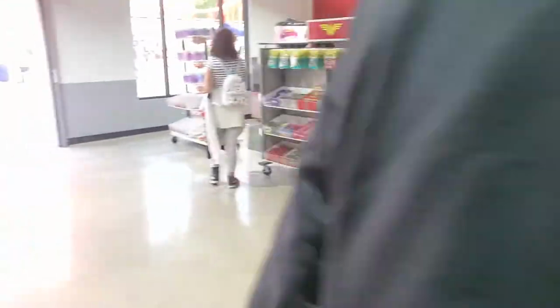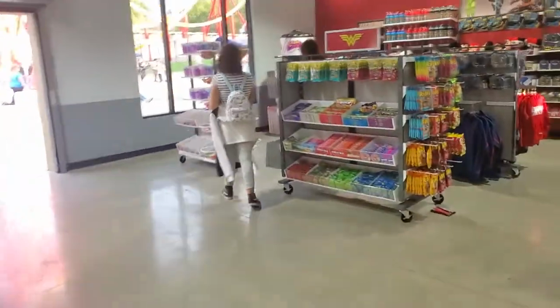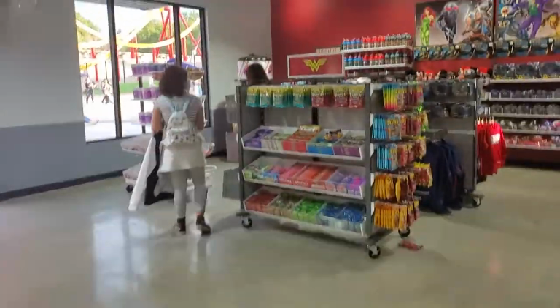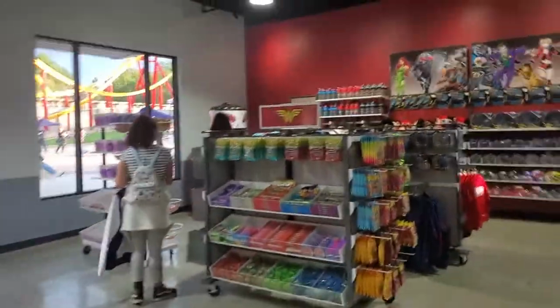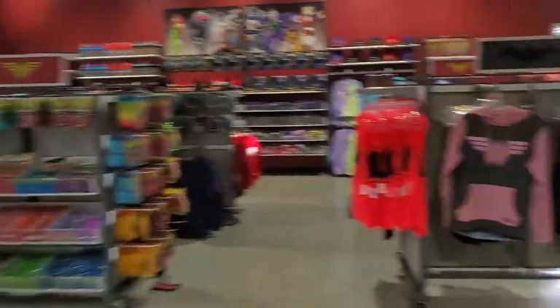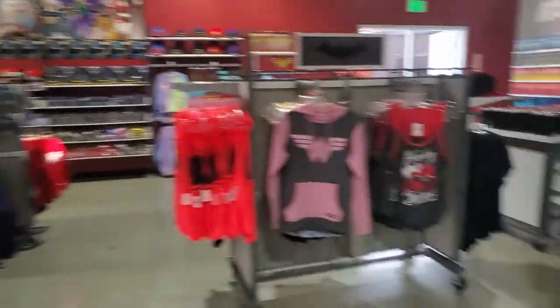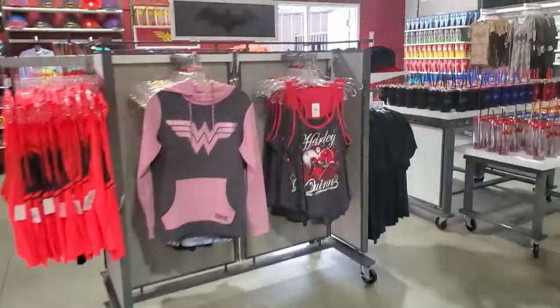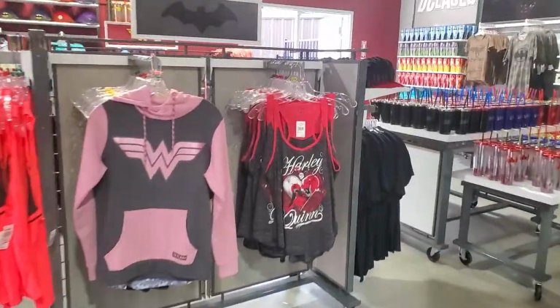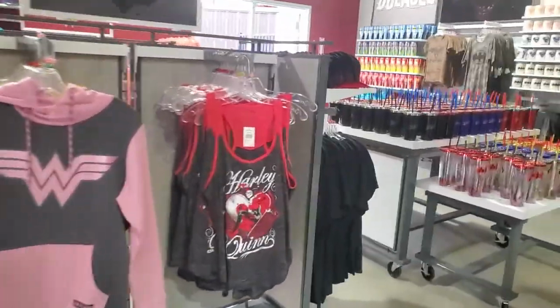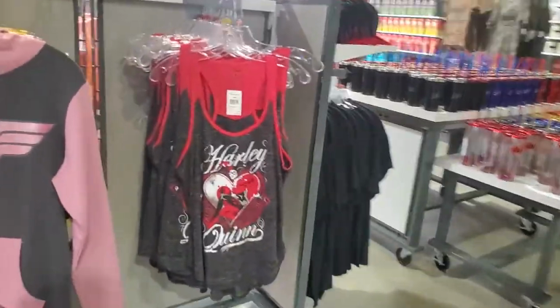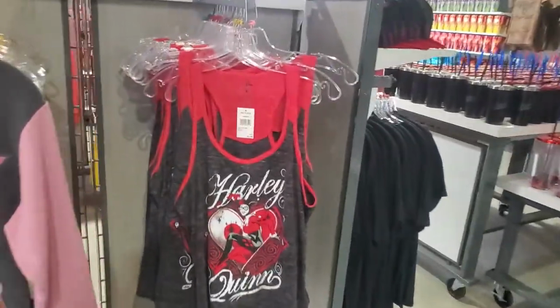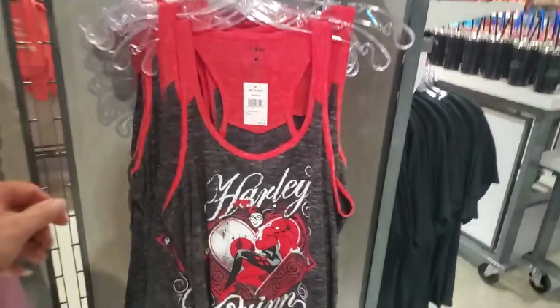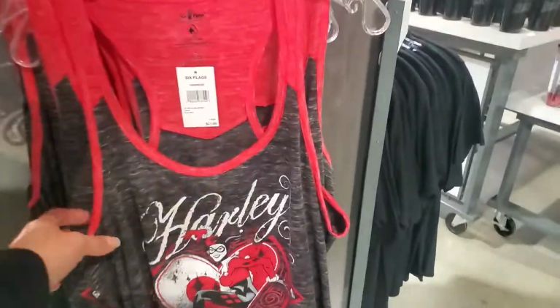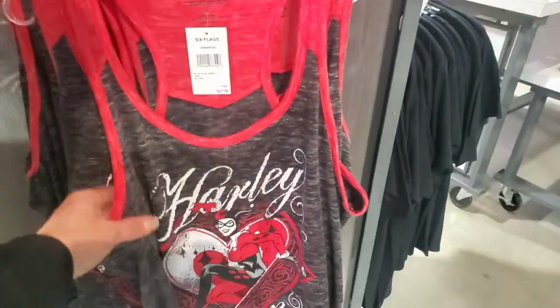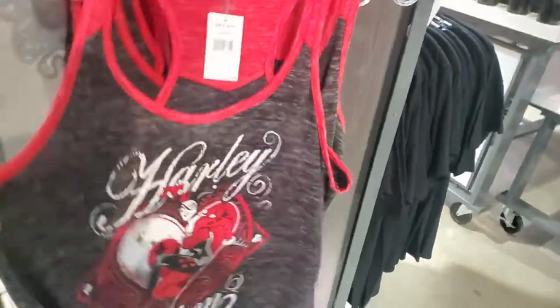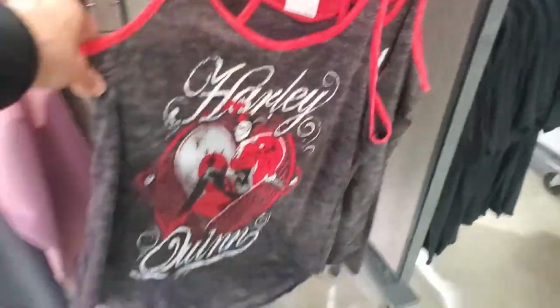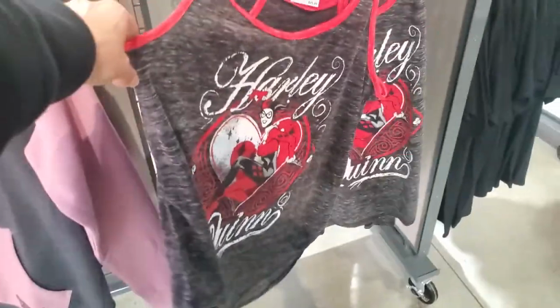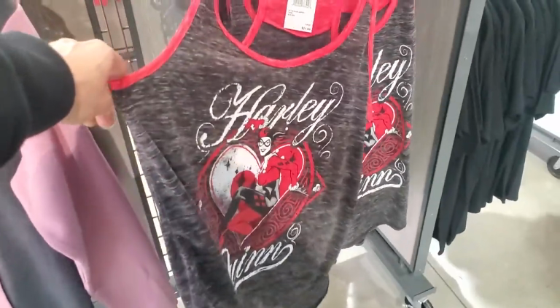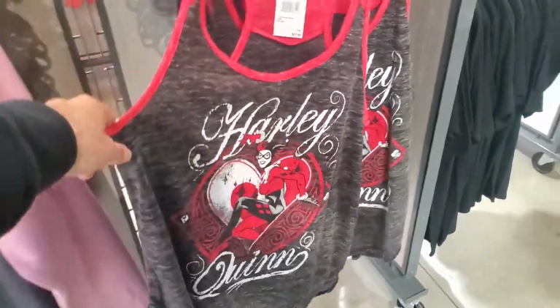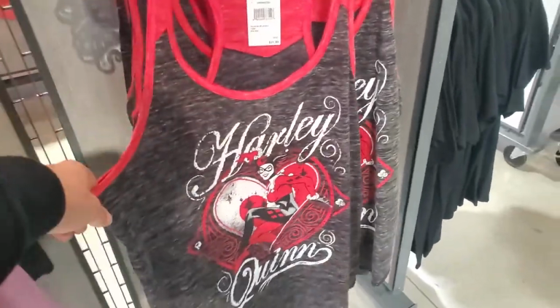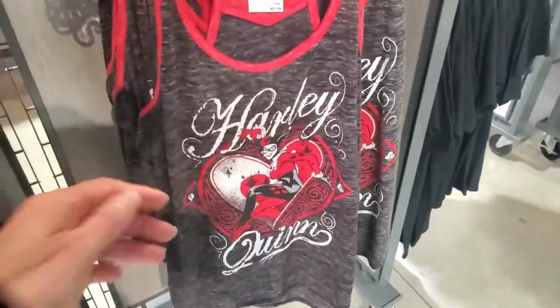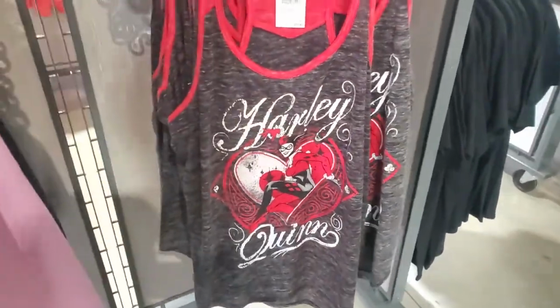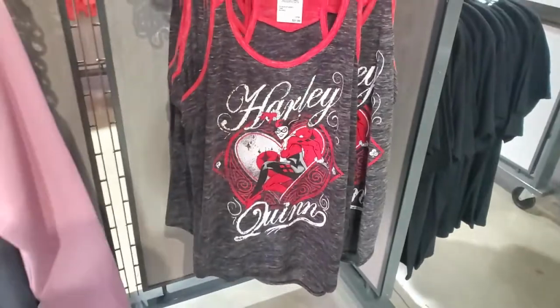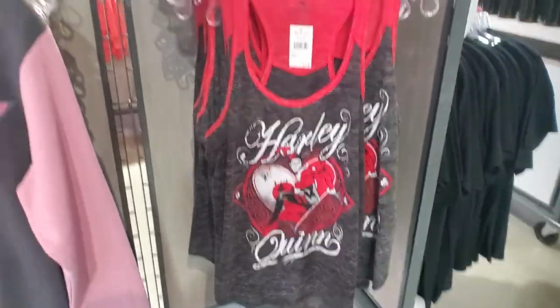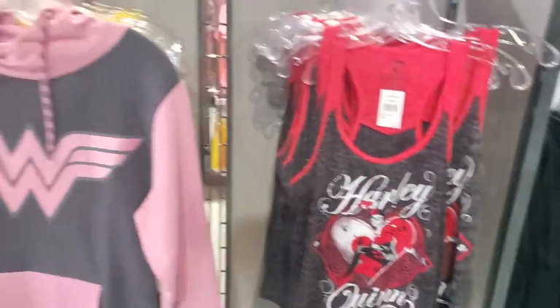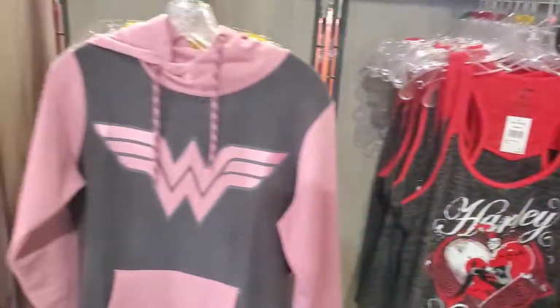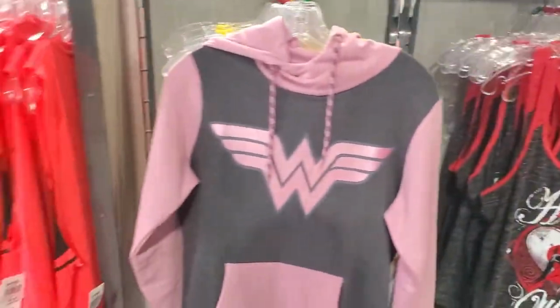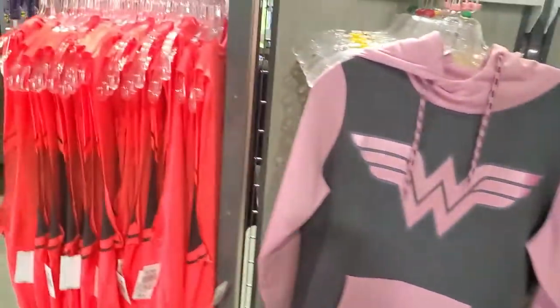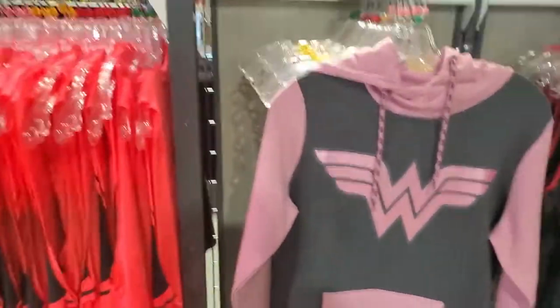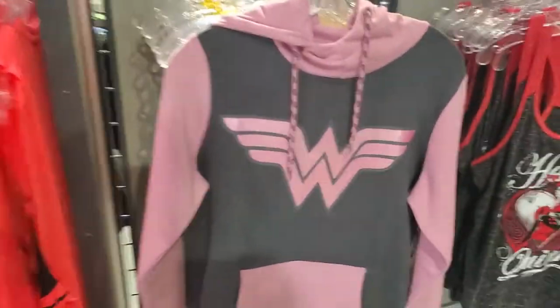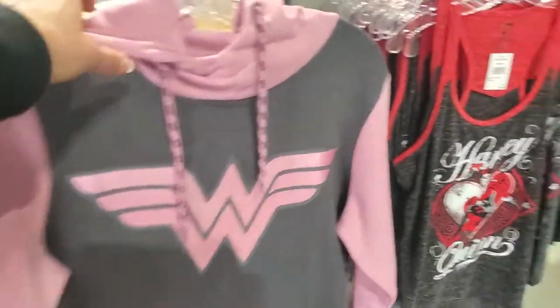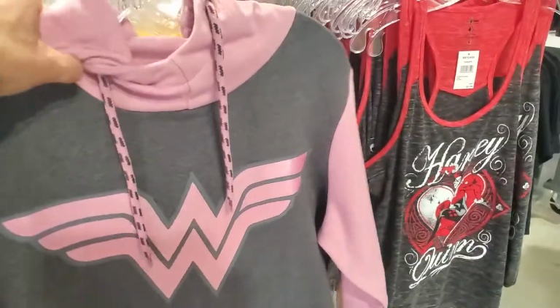I really like this Harley Quinn tank top — this is cute. I would rock that for sure.